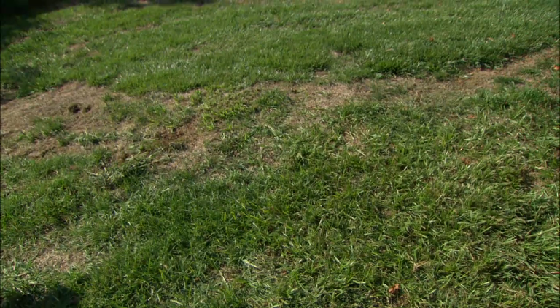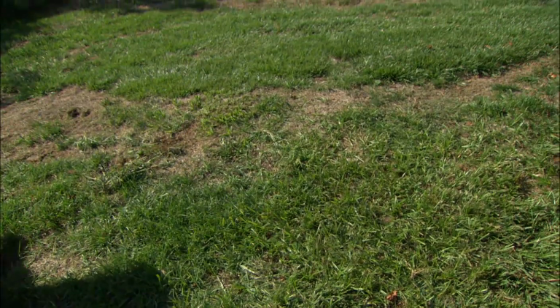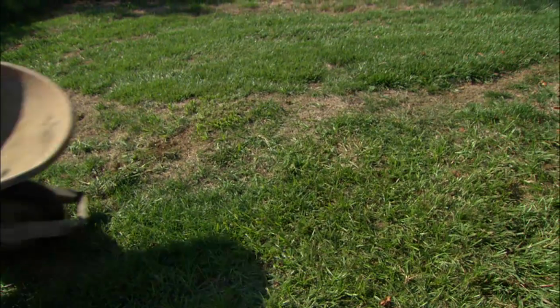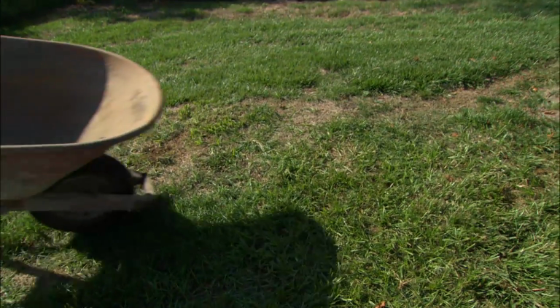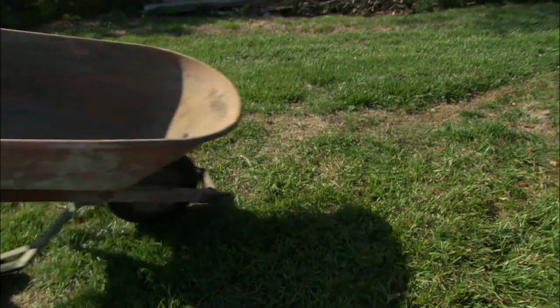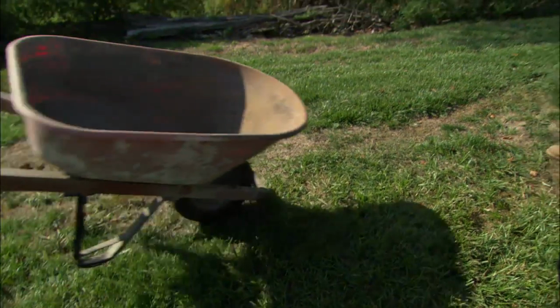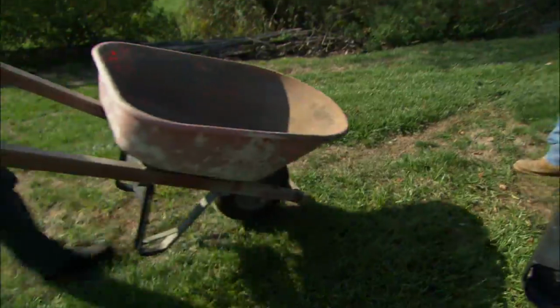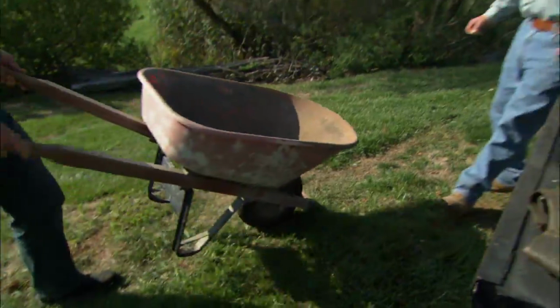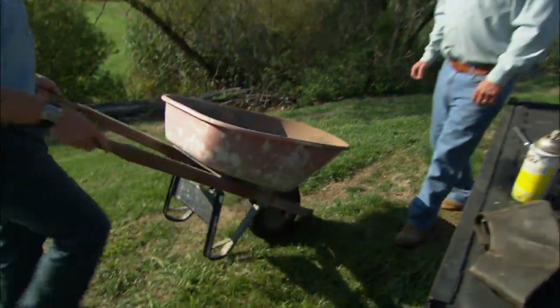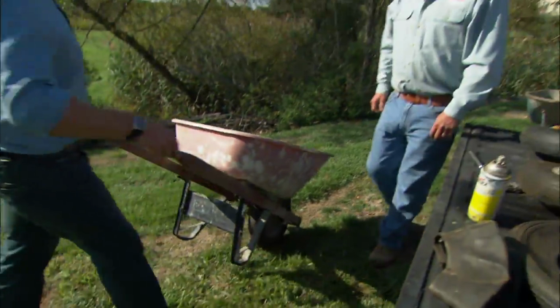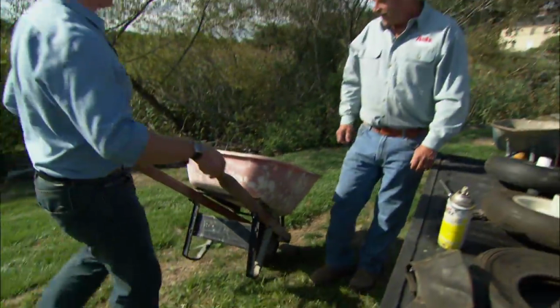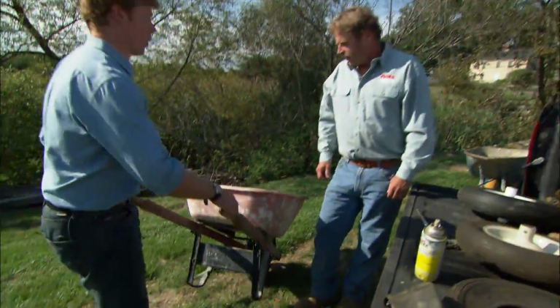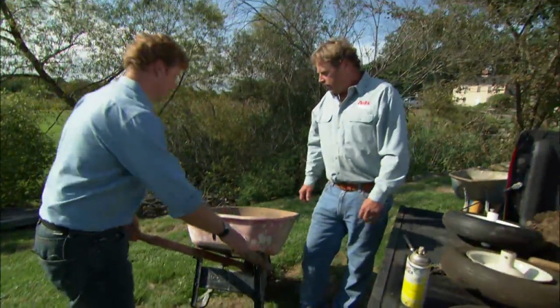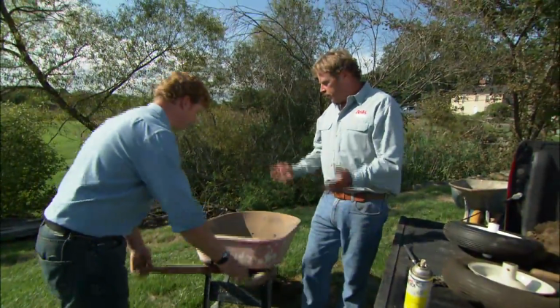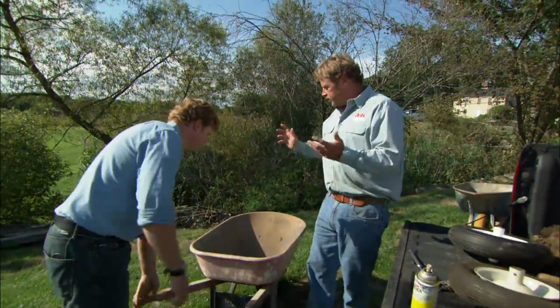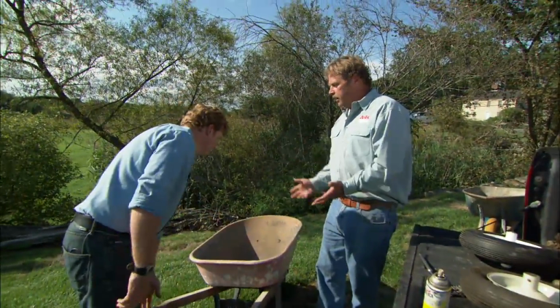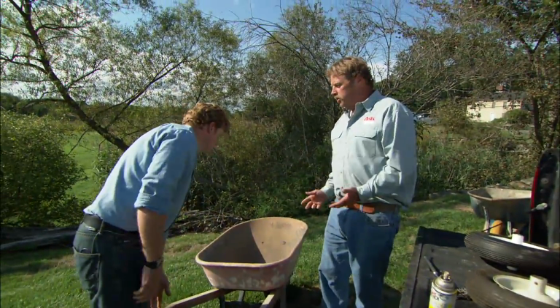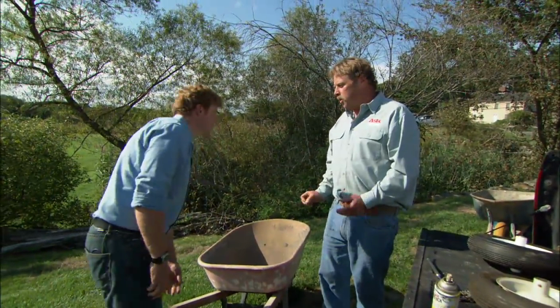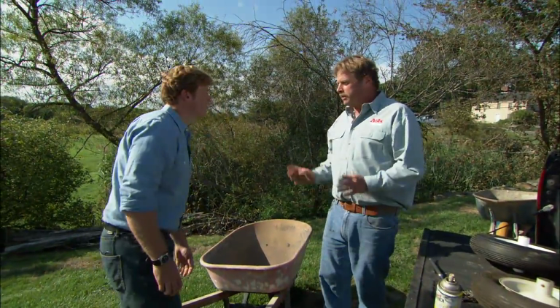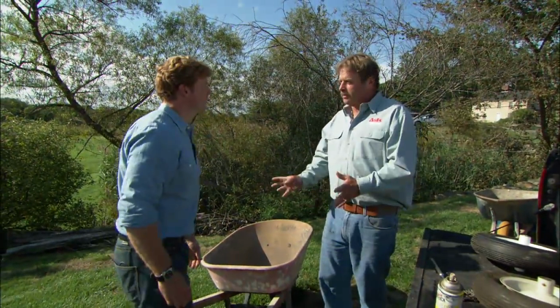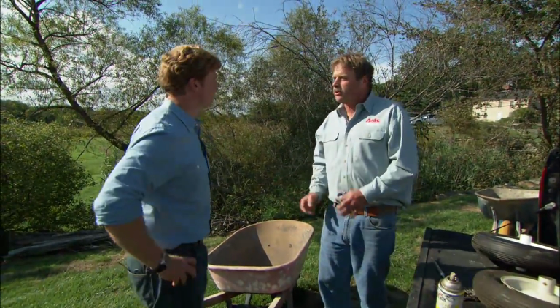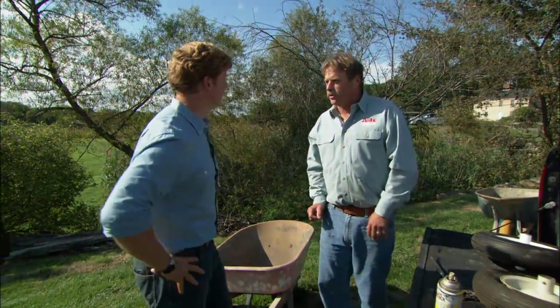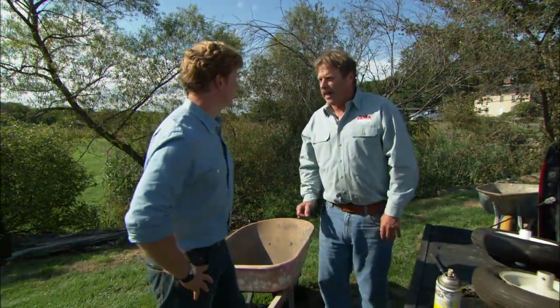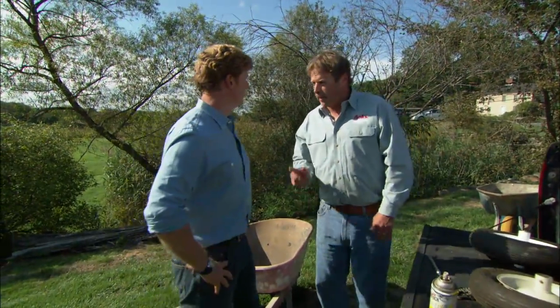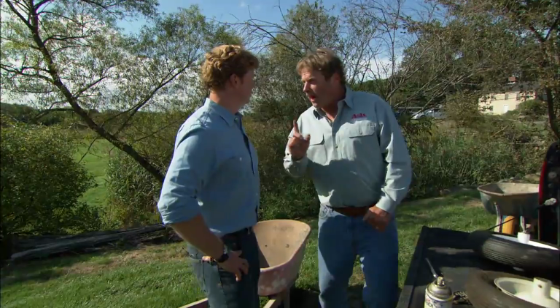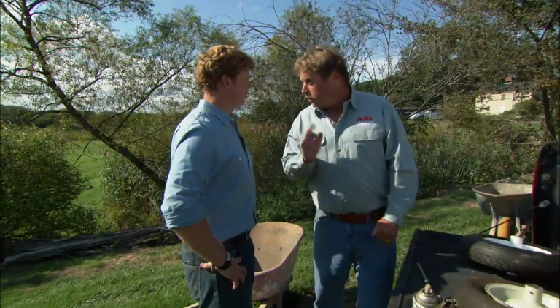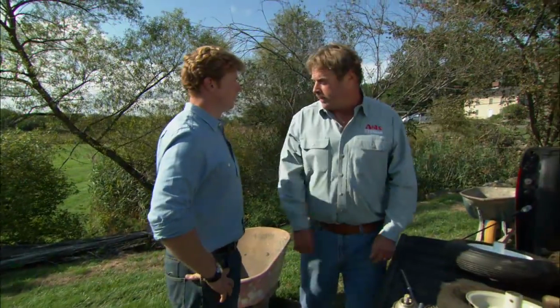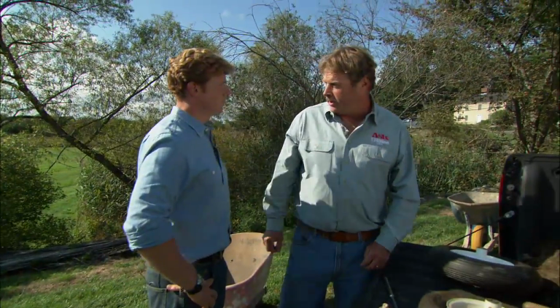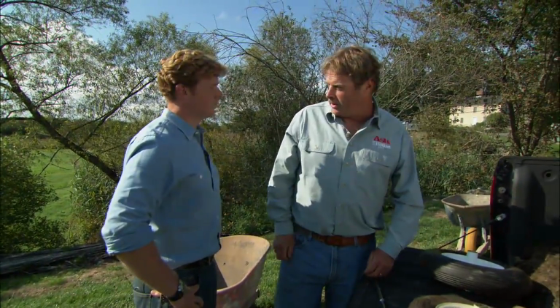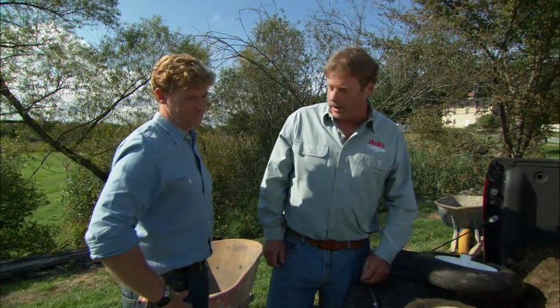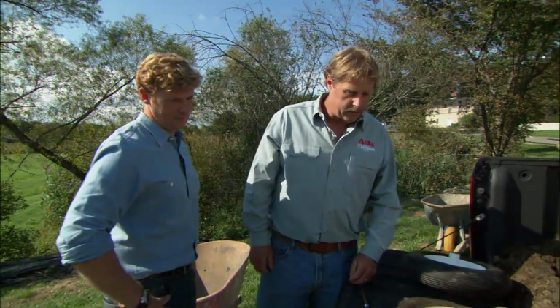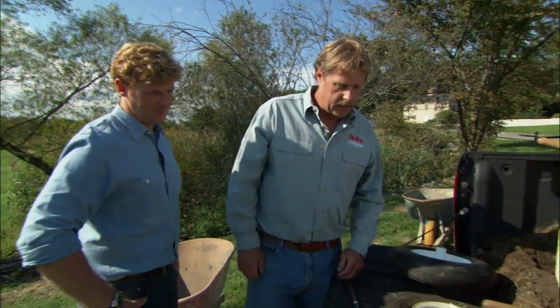Roger, I don't think I've ever seen you on a job without at least one wheelbarrow working. Well, for us it's one of the most important but simplest tools we have, but there are a few tips you need to know when you're using it.